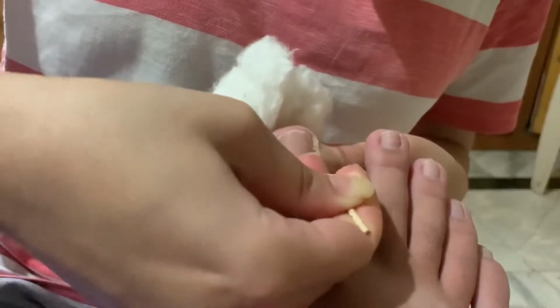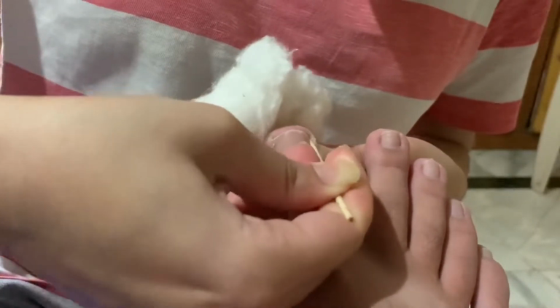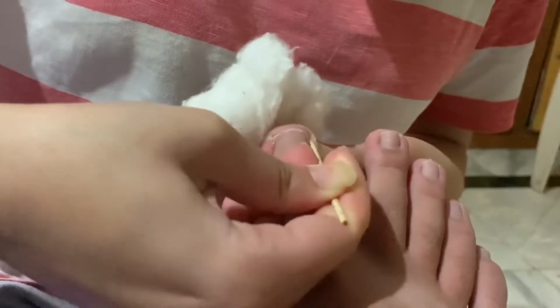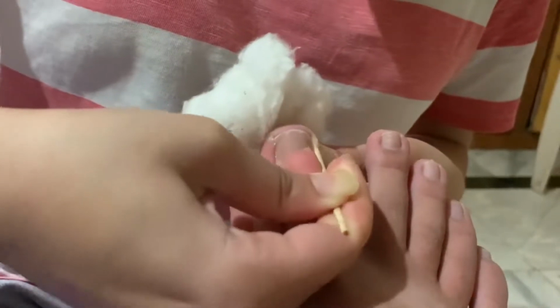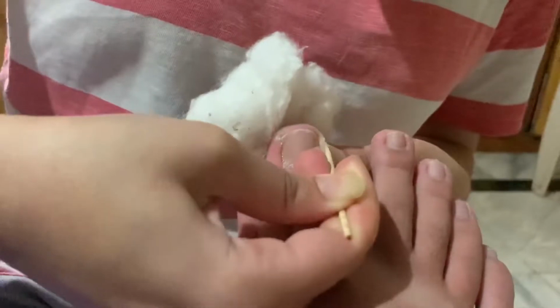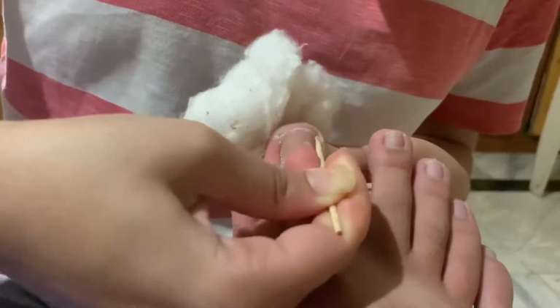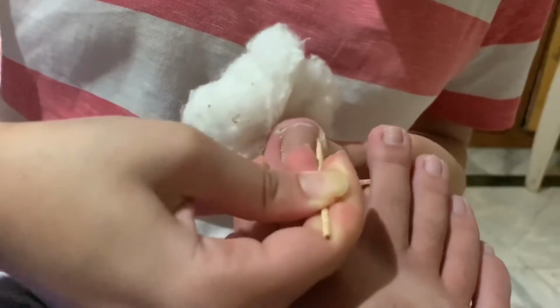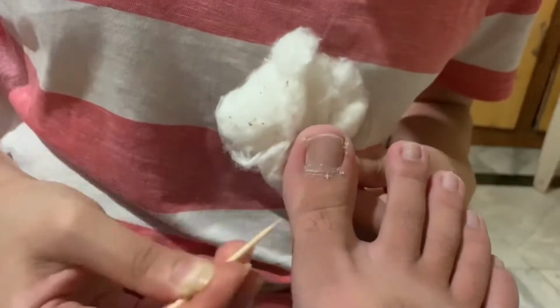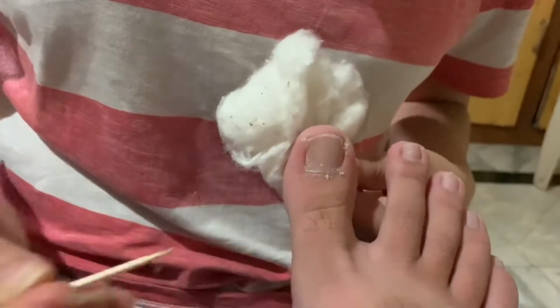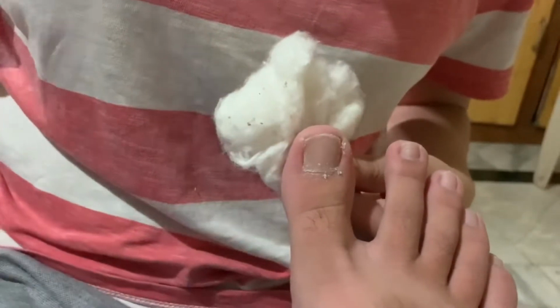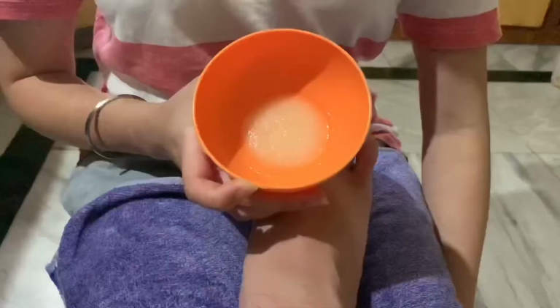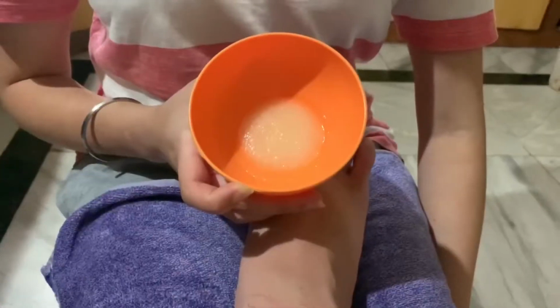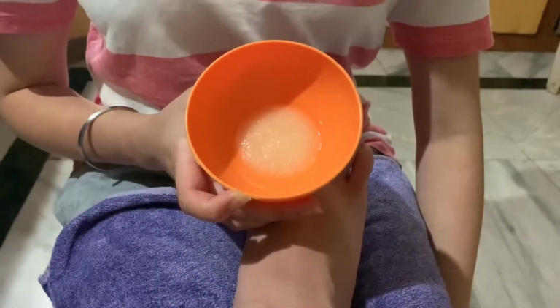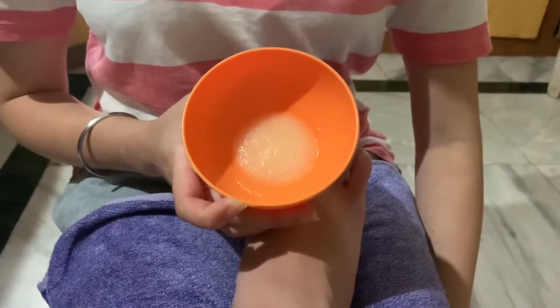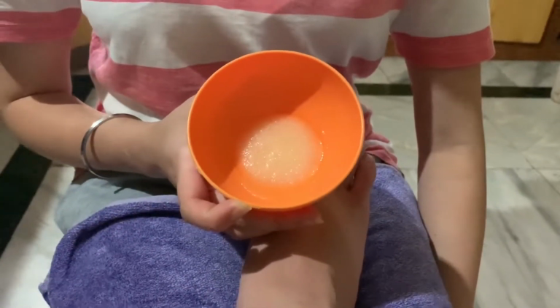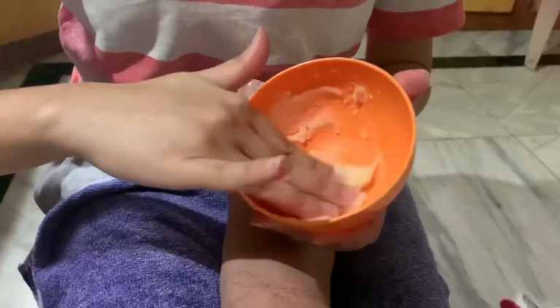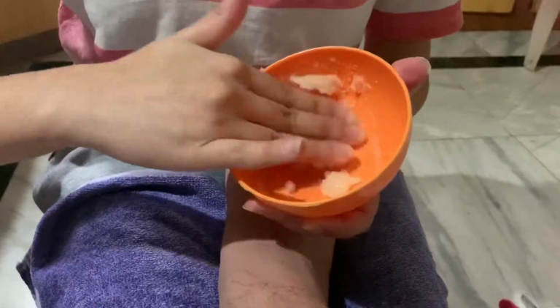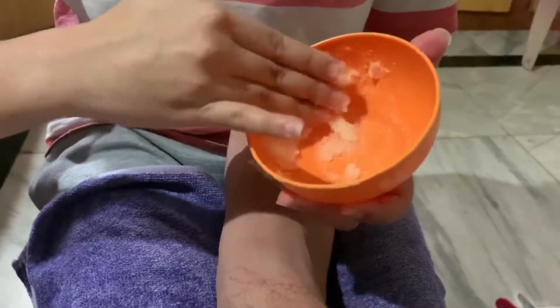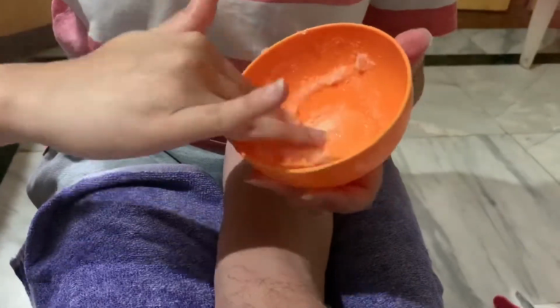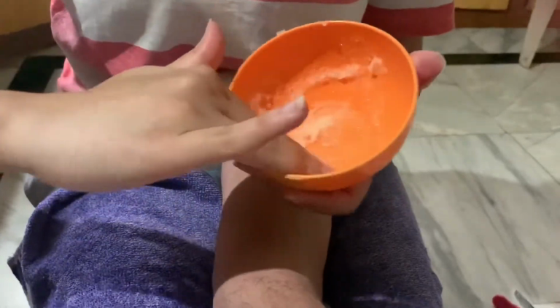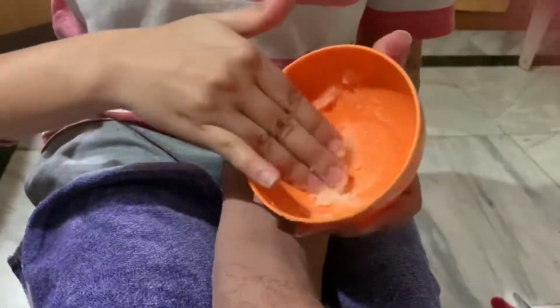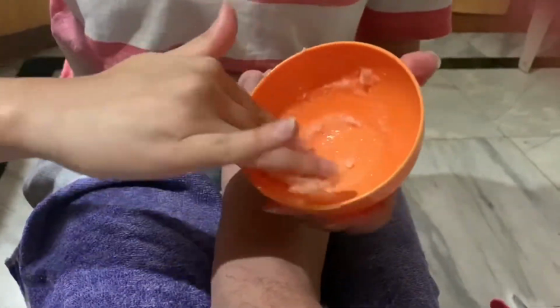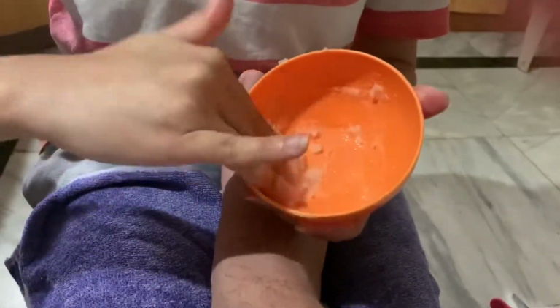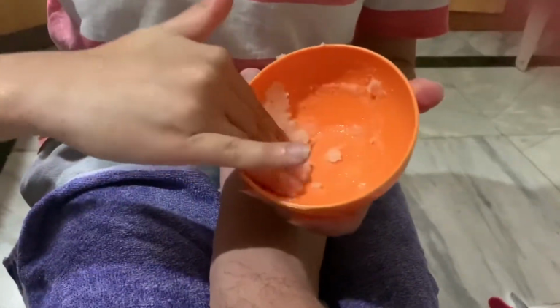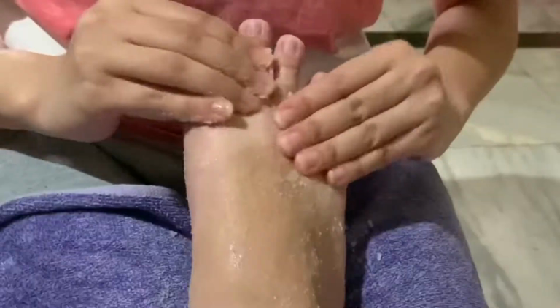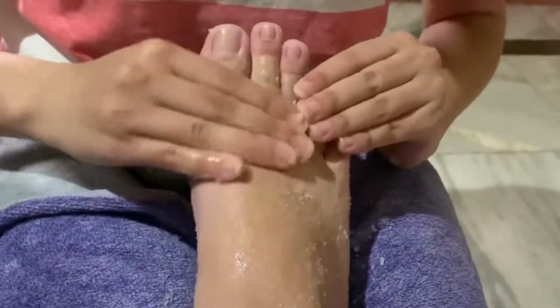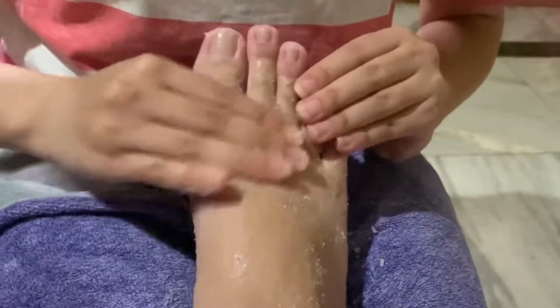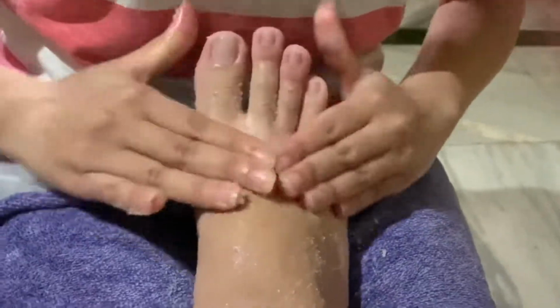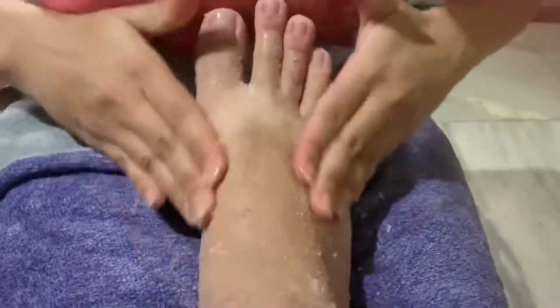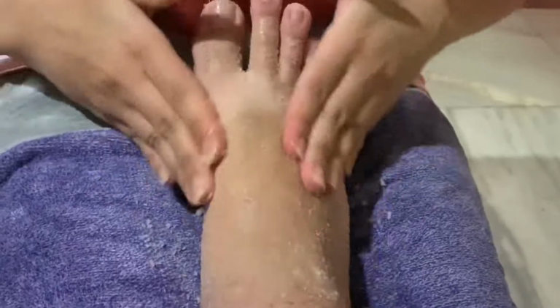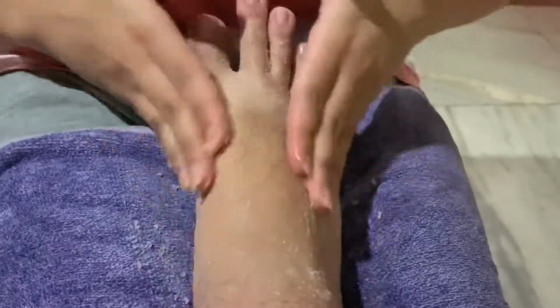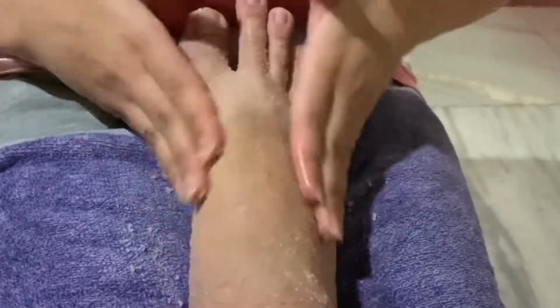Now you're going to make a scrubber by mixing olive oil and salt together. Apply it all over your feet and scrub for about two to three minutes and relax.